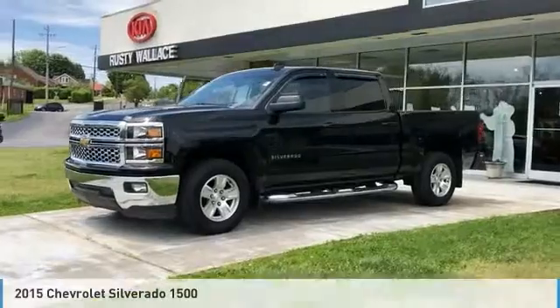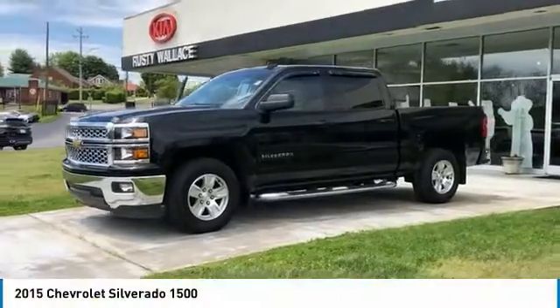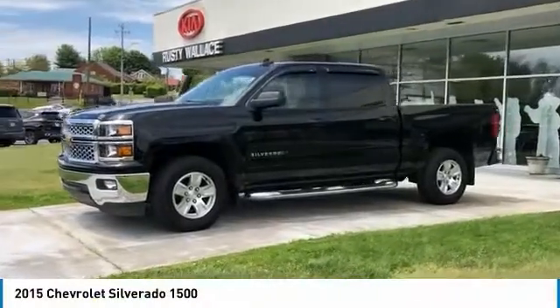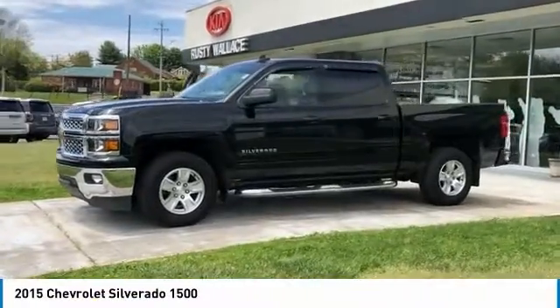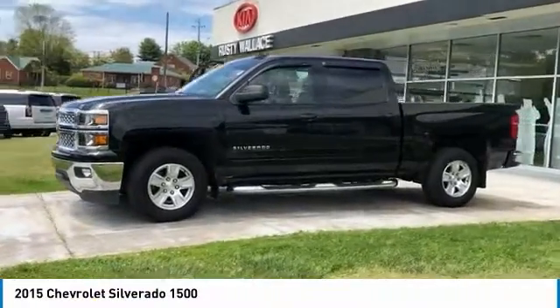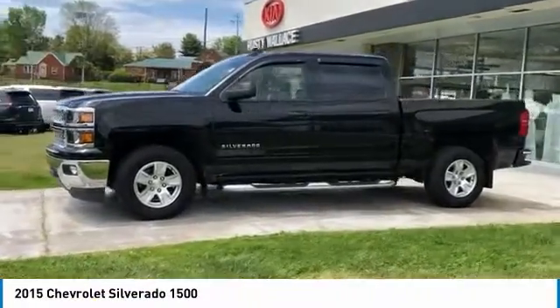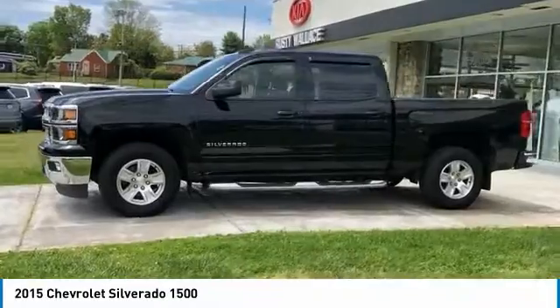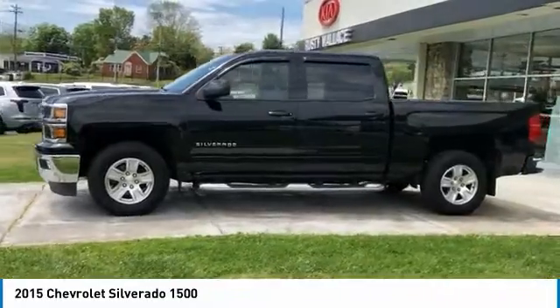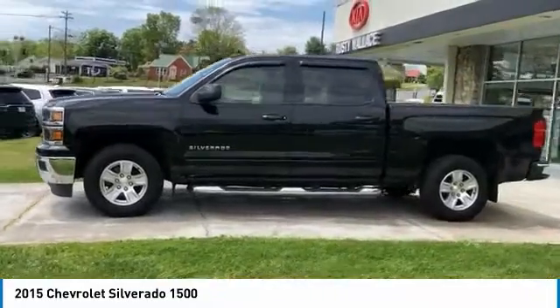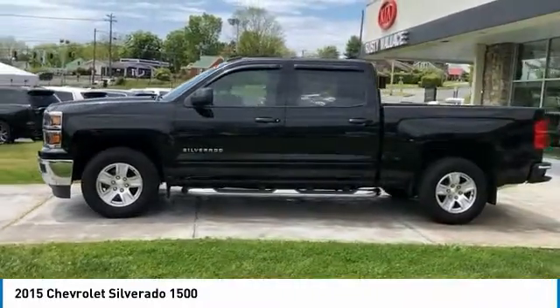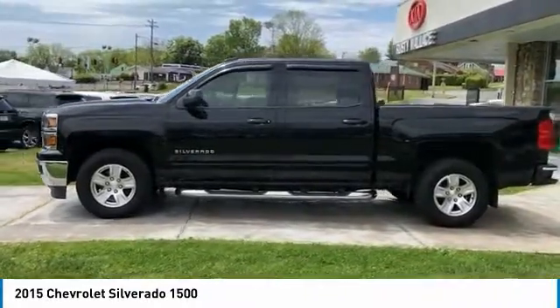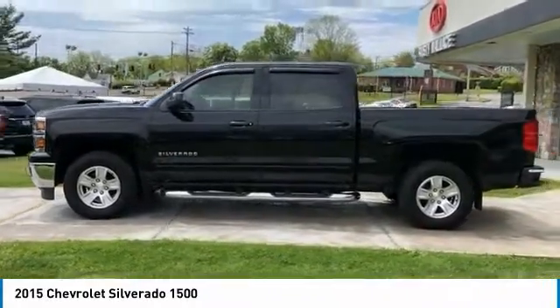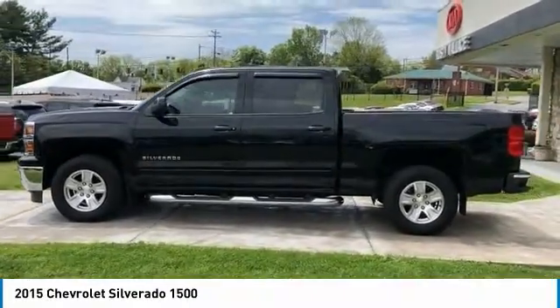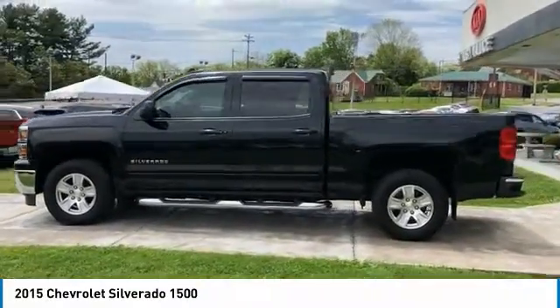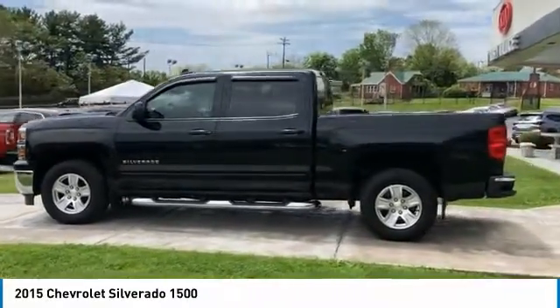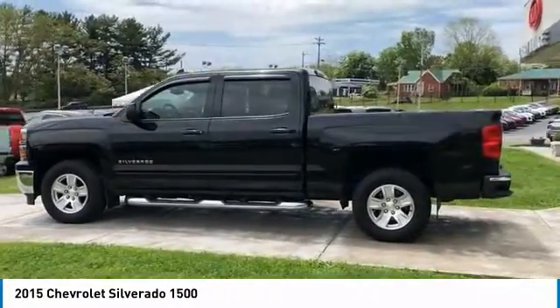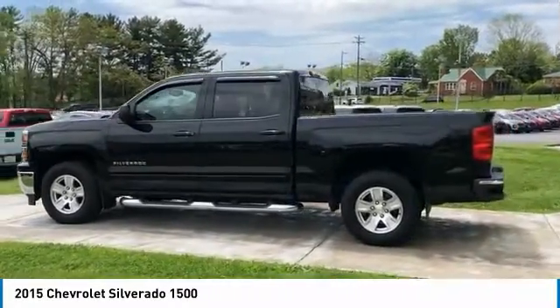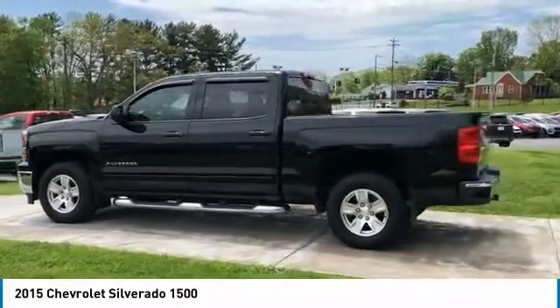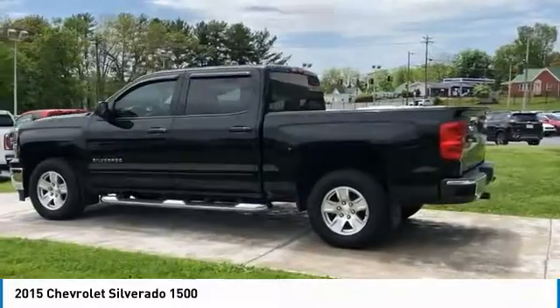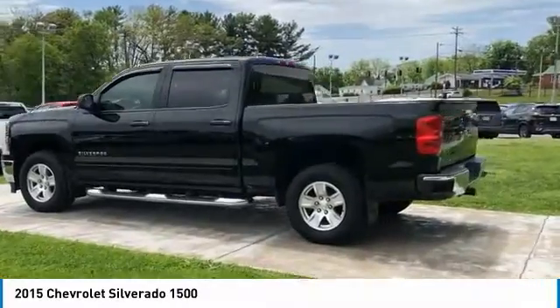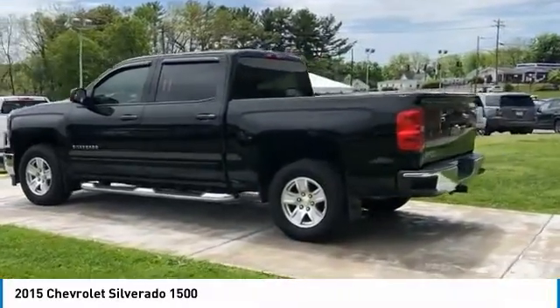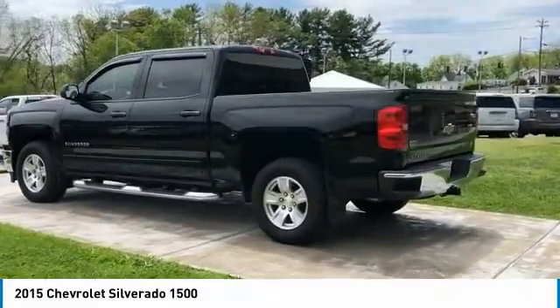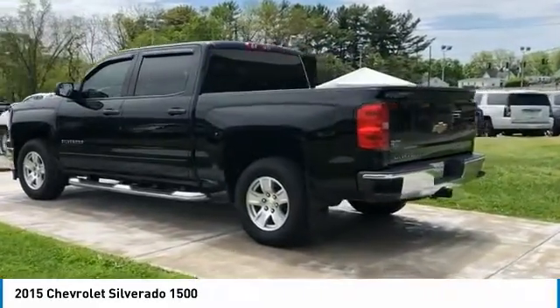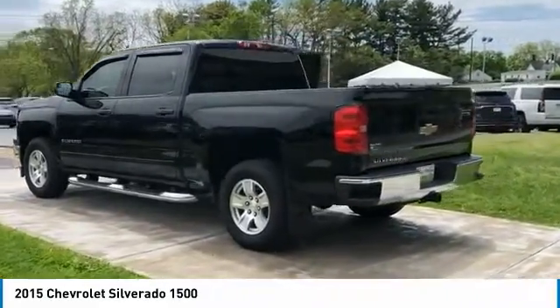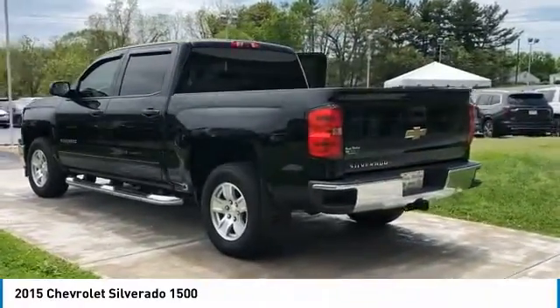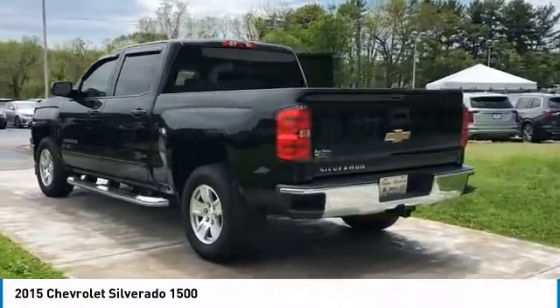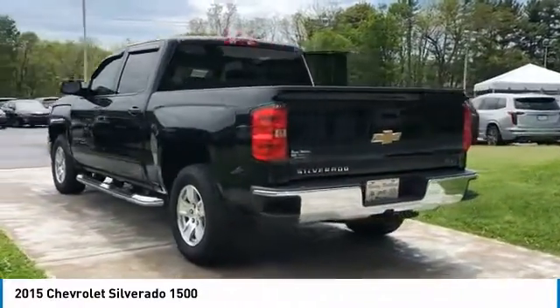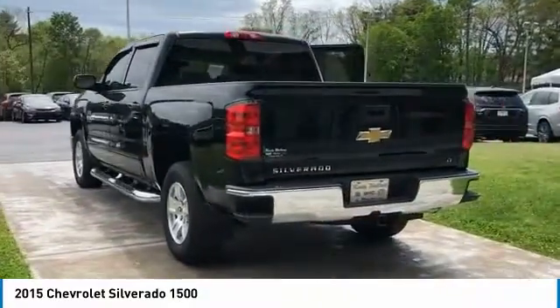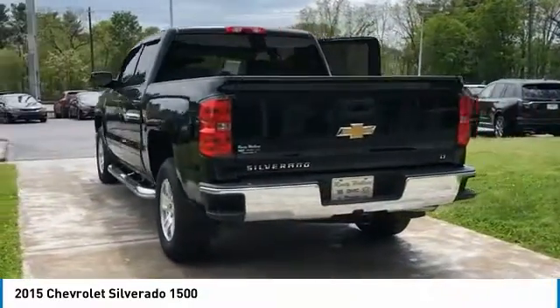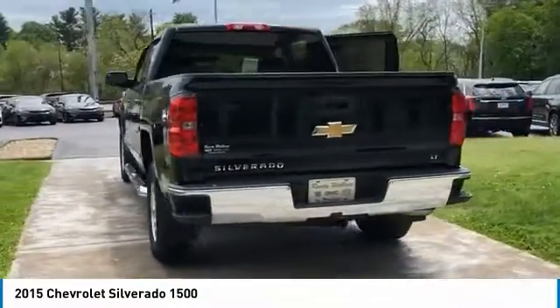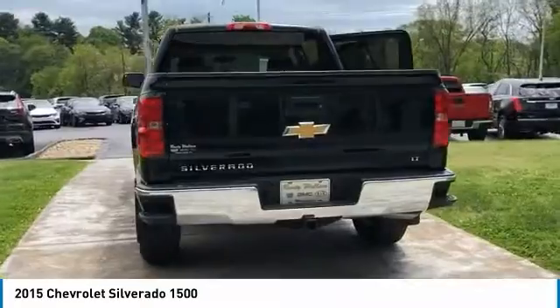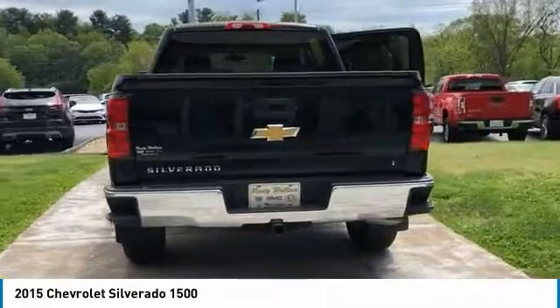Looking for the right vehicle? Check out the 2015 Silverado 1500. The Chevy Silverado 1500 has the lowest cost of ownership of any full-size pickup. Here are some of this vehicle's great options.